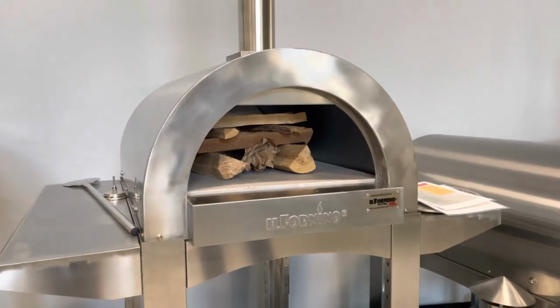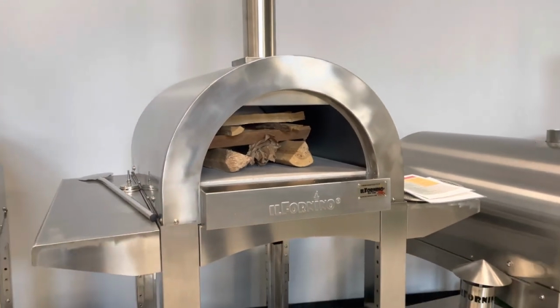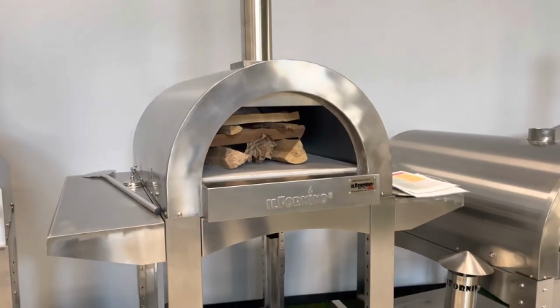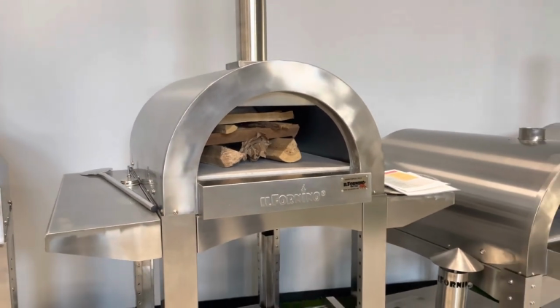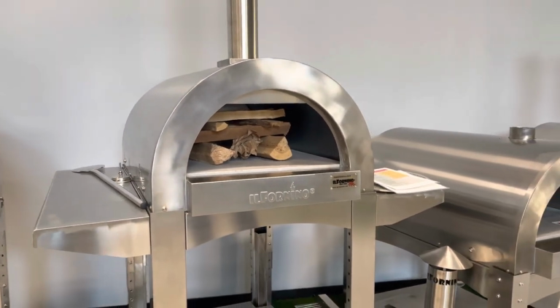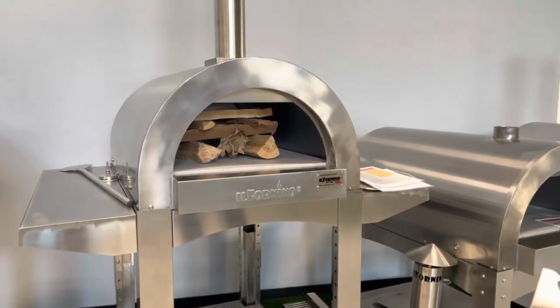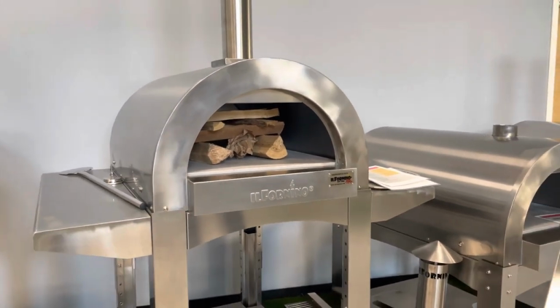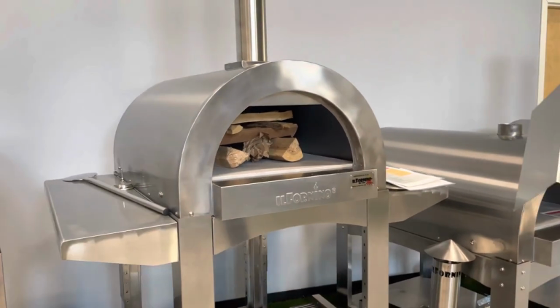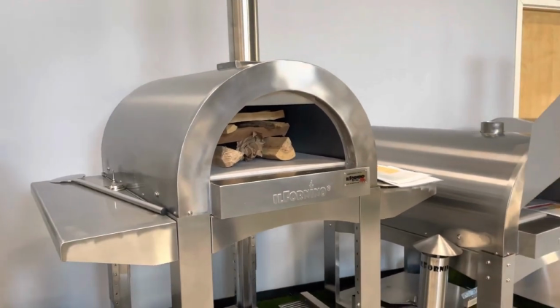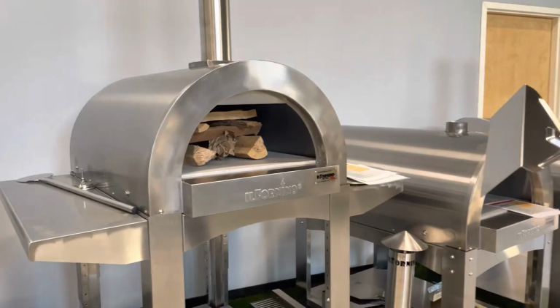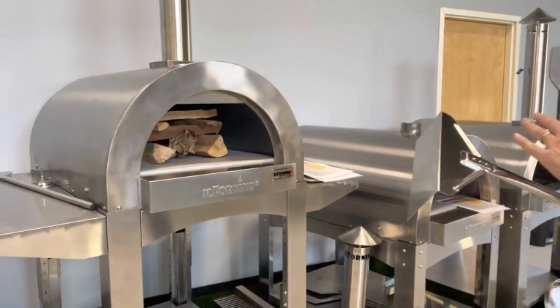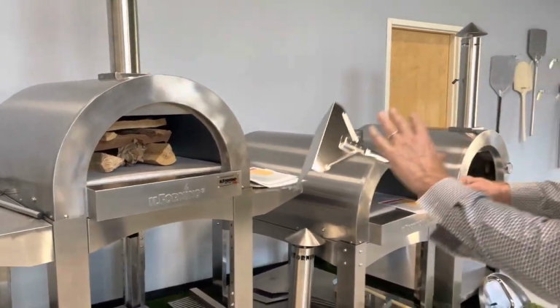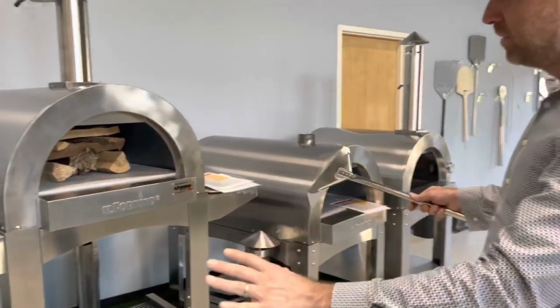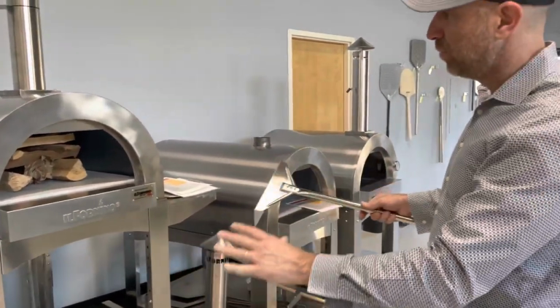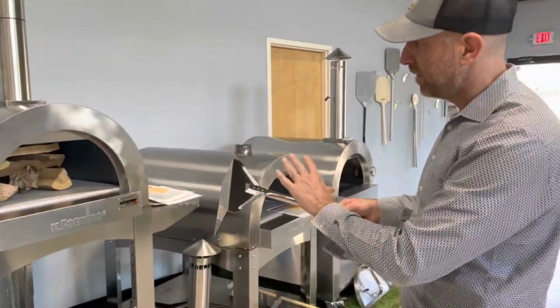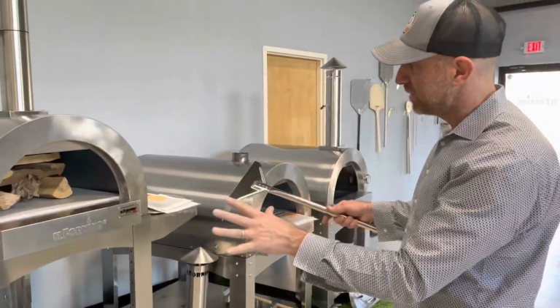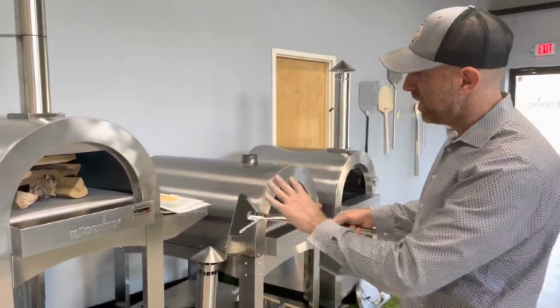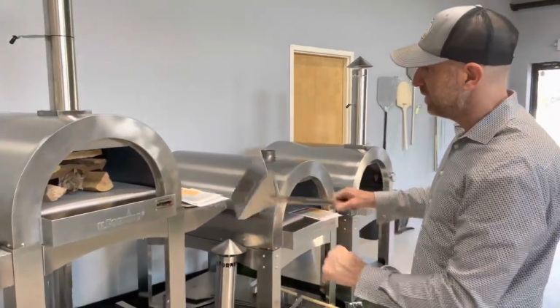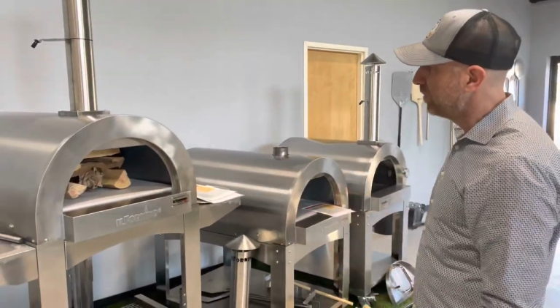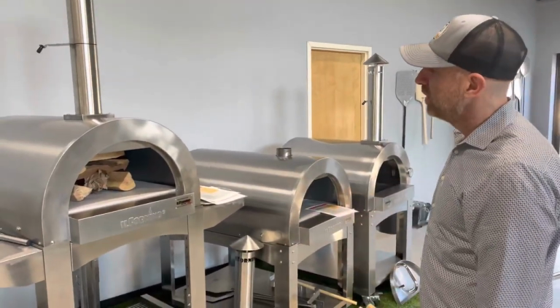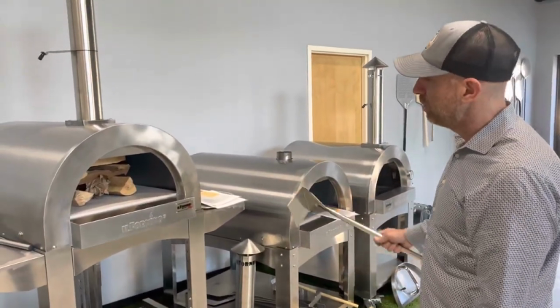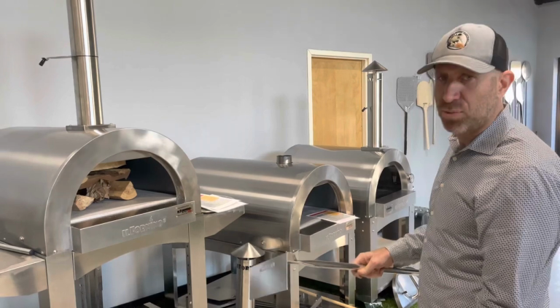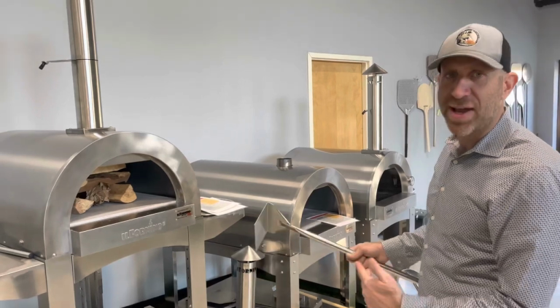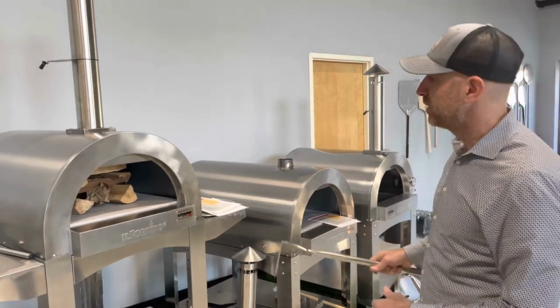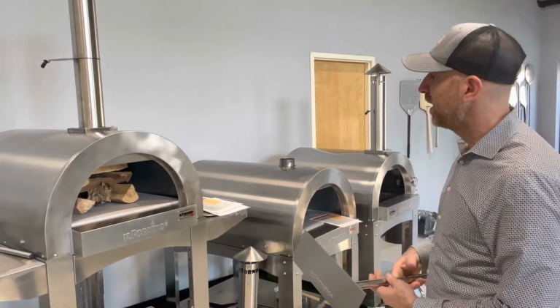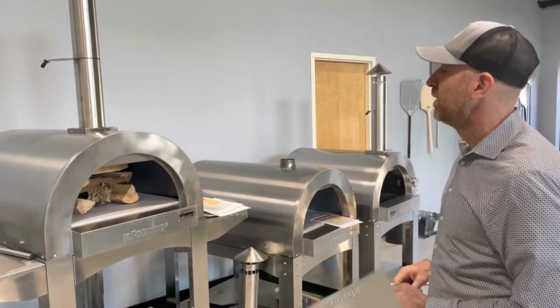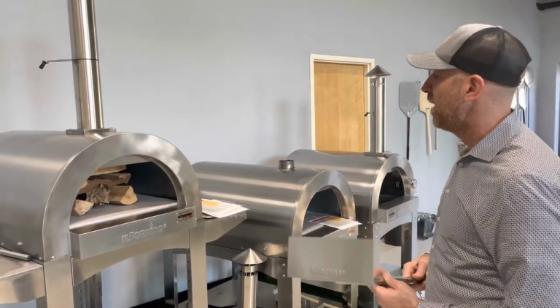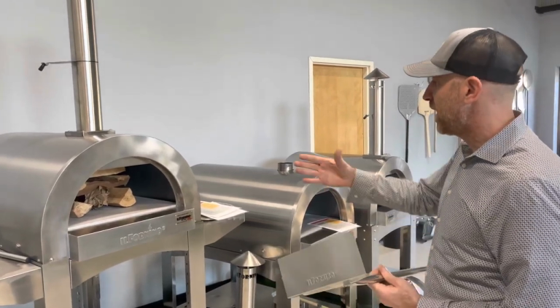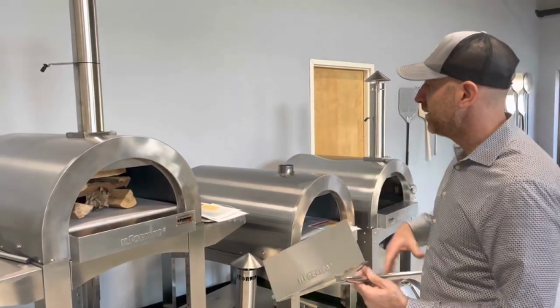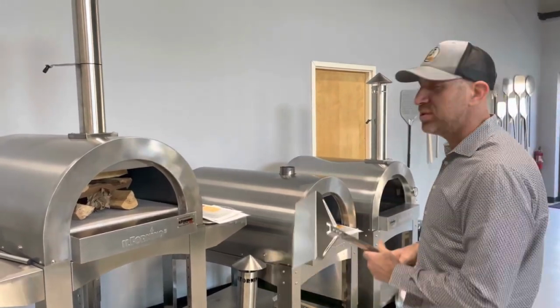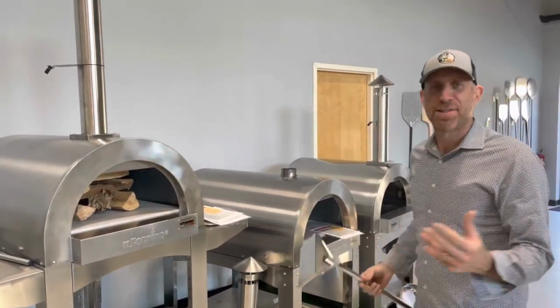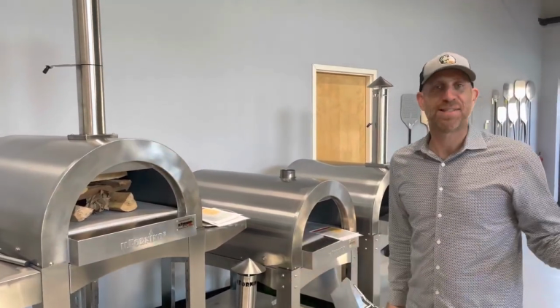After it burns down for a little while, if we need to get the floor hot, we'll spread the wood out all around the stone. And then we'll push it to one side or the other, depending on which side we want — usually it's opposite the pizza maker.